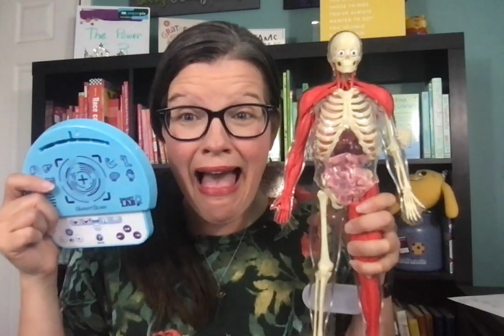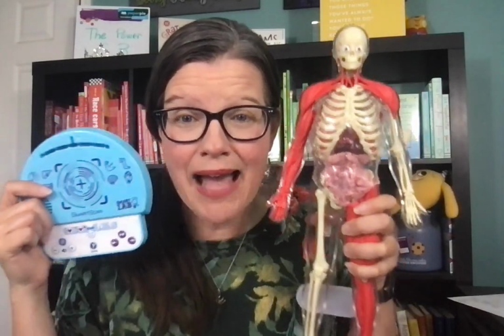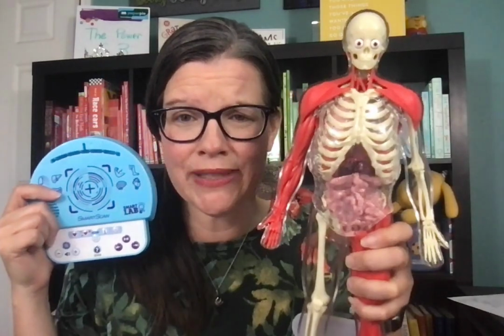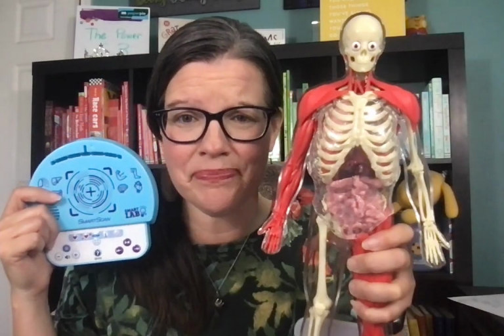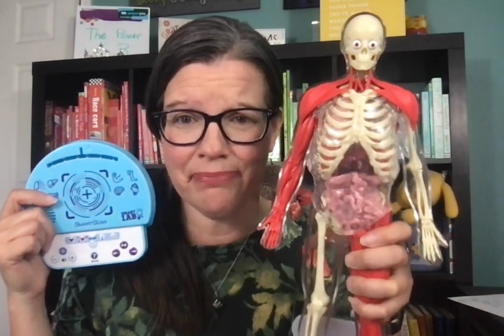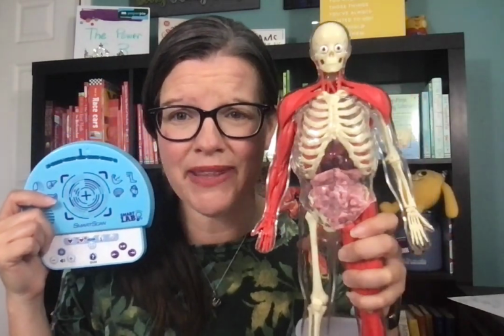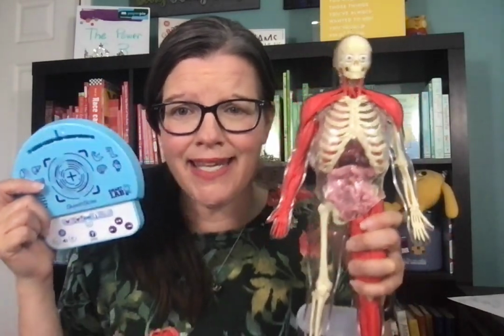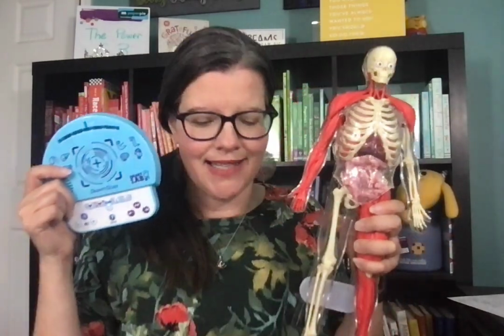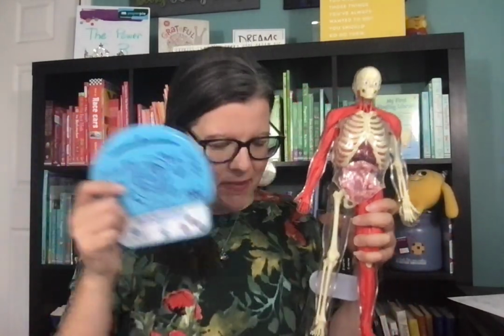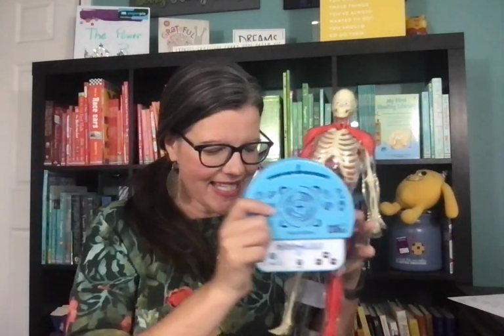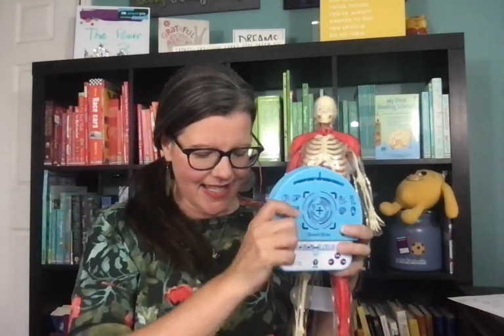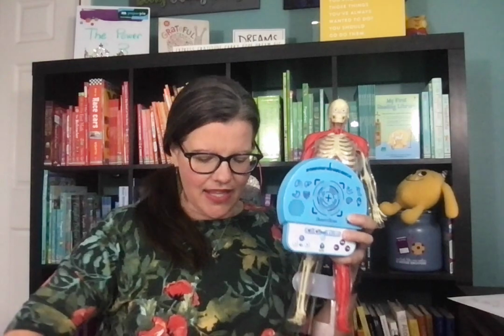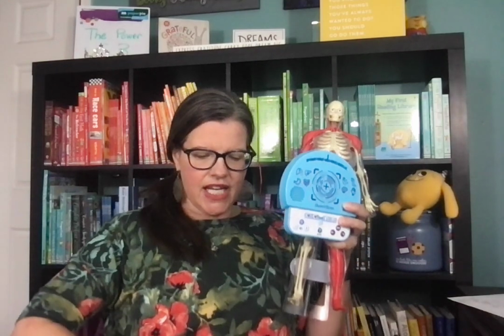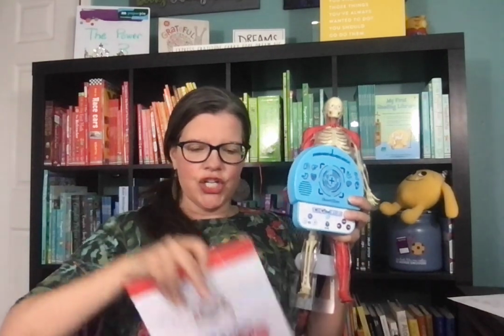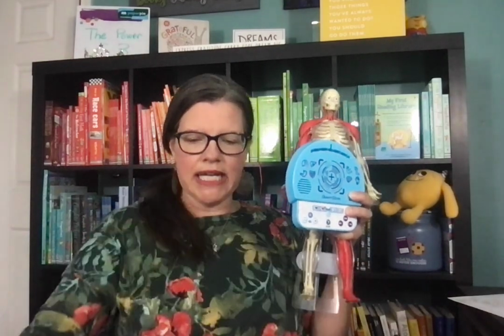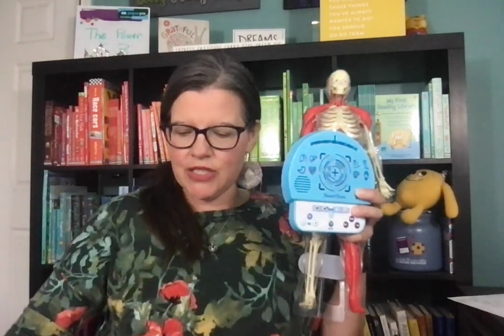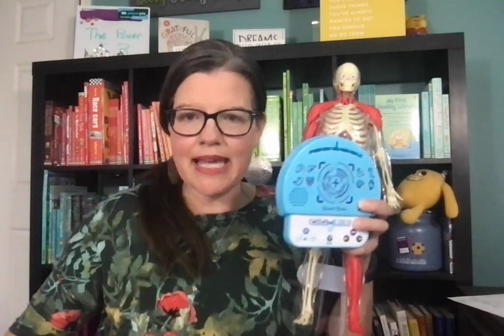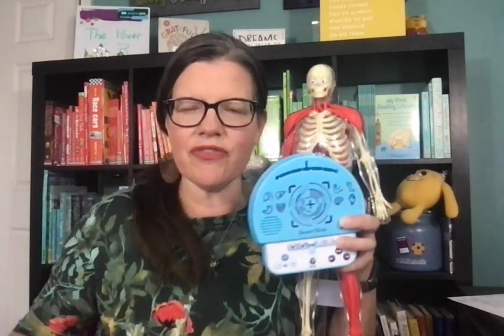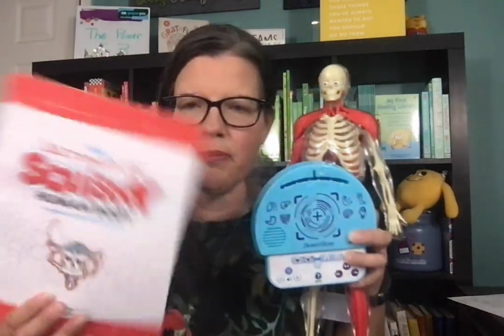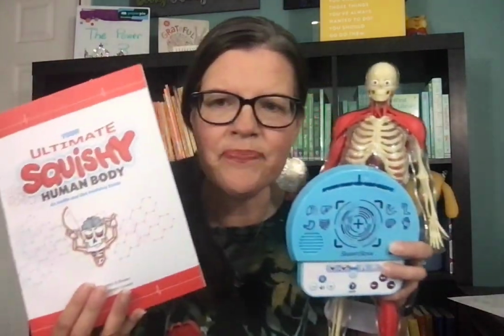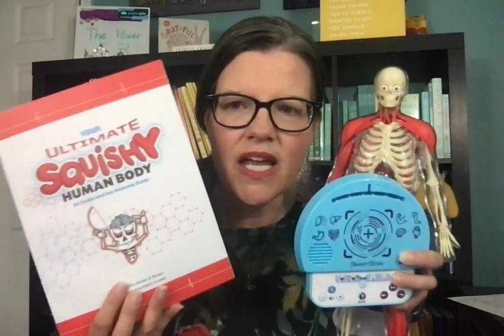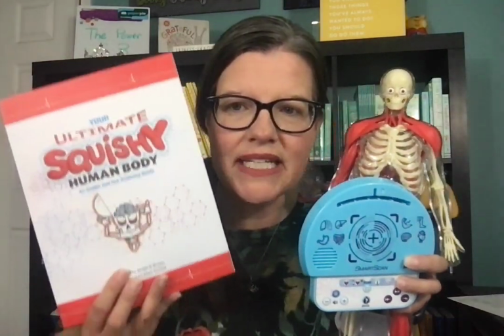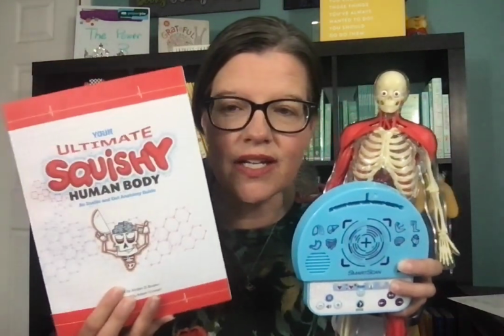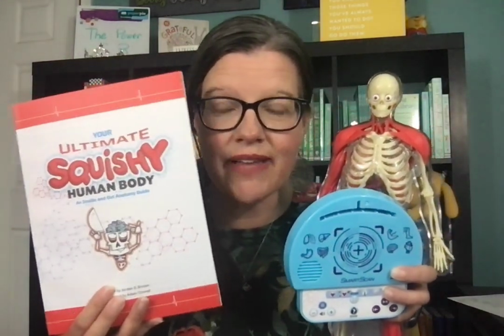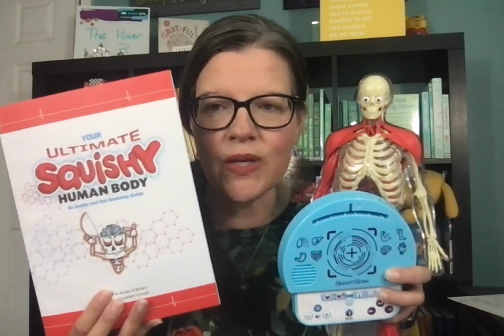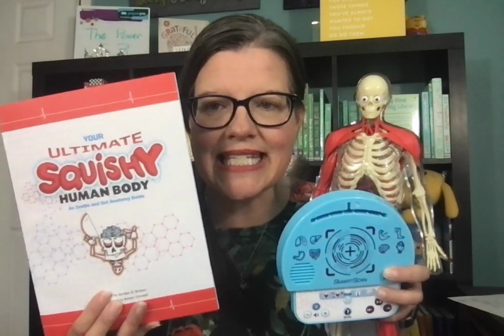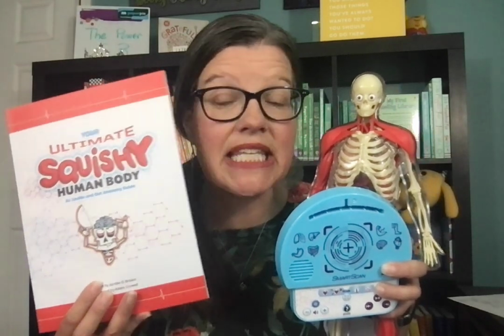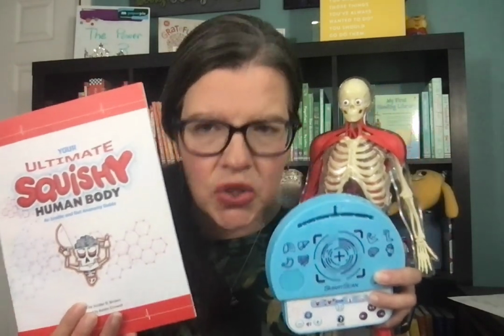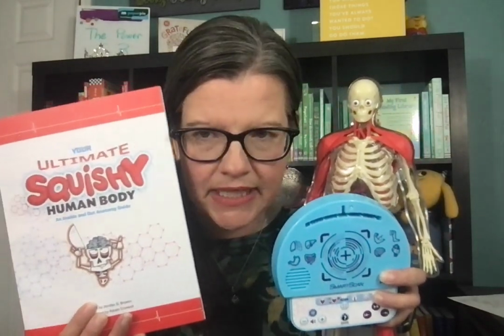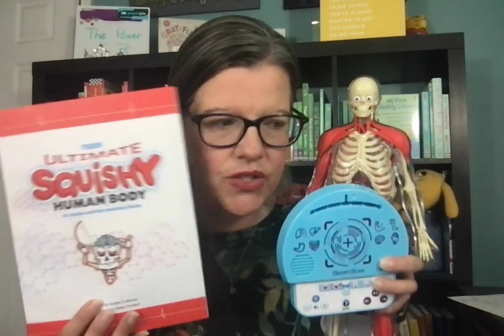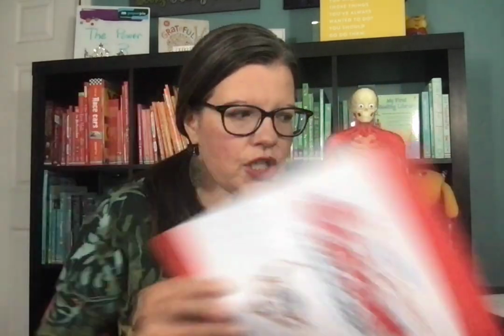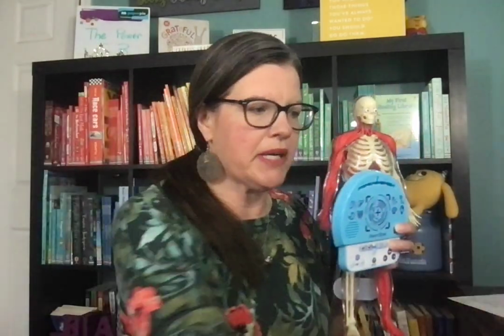I'm holding a body without skin. This is the new, brand new, just came out from Paper Pie. It is a Smart Lab toy. This is the ultimate squishy human body.